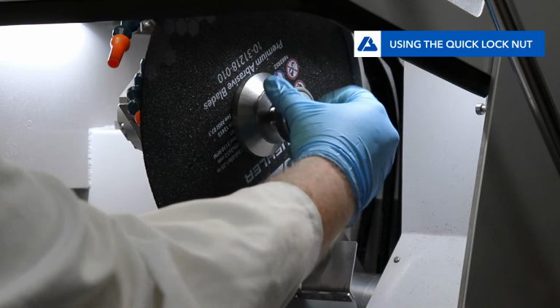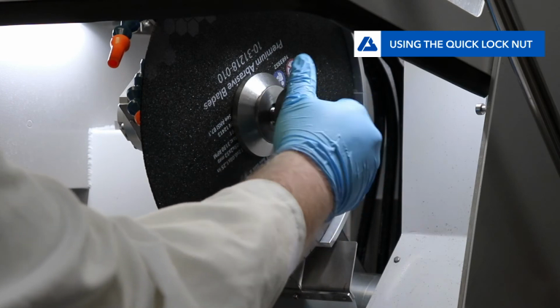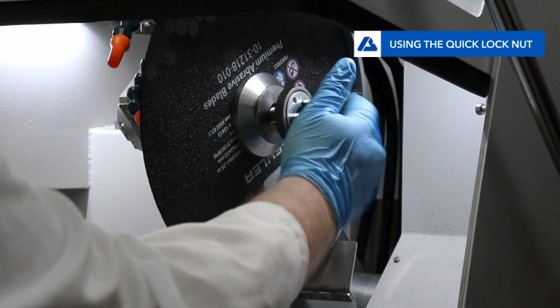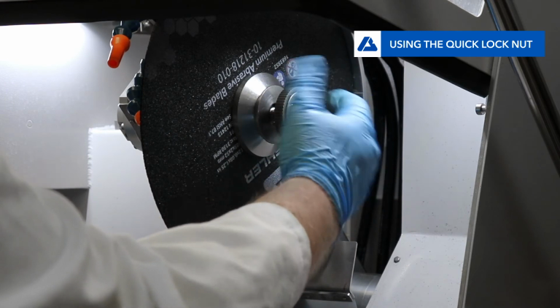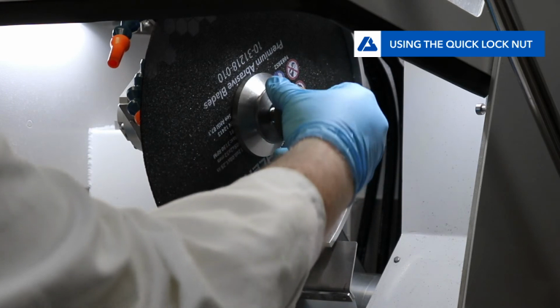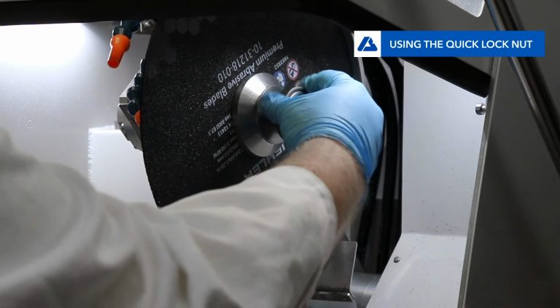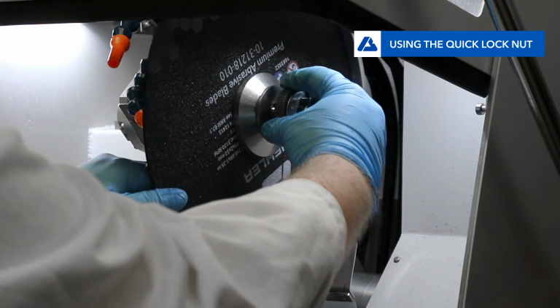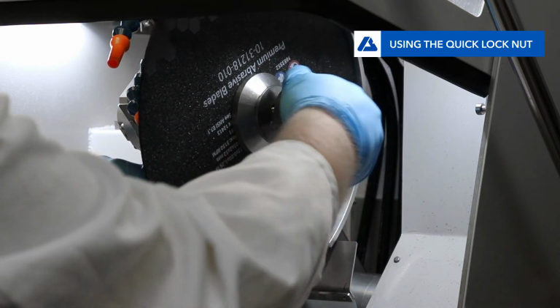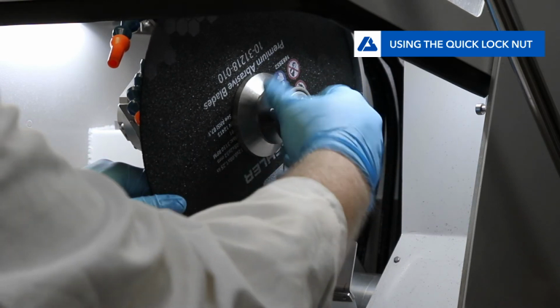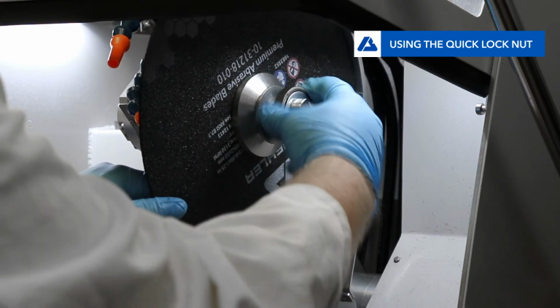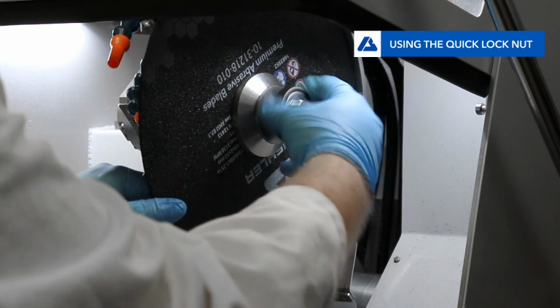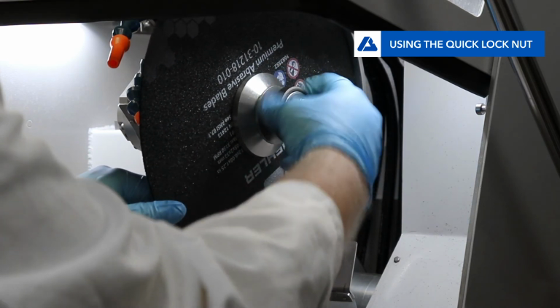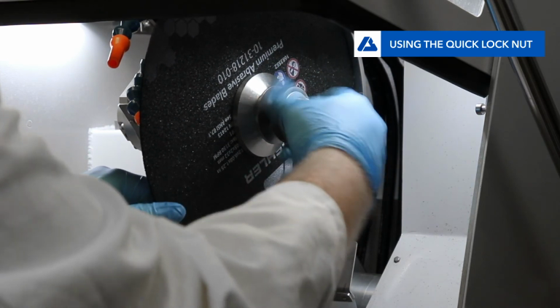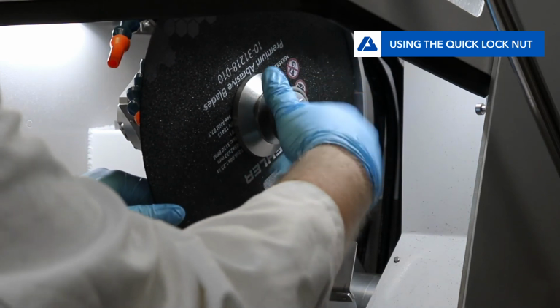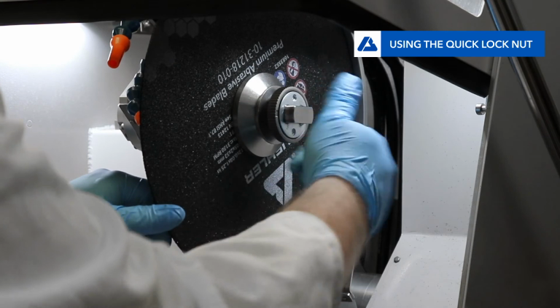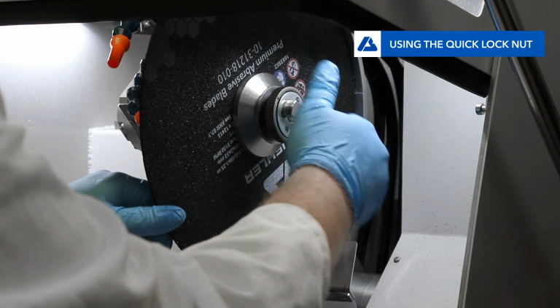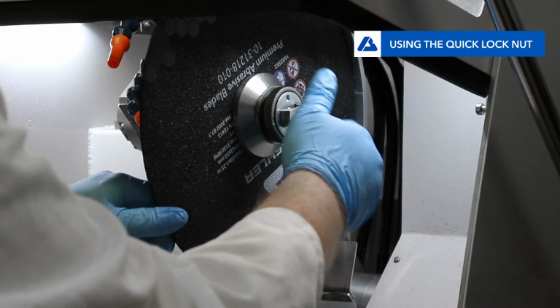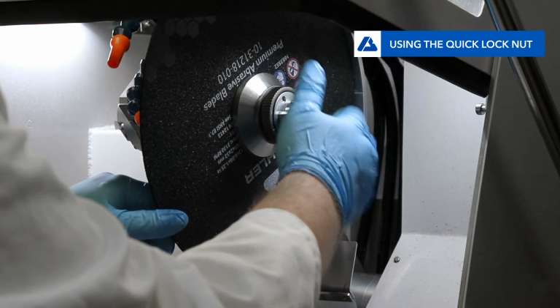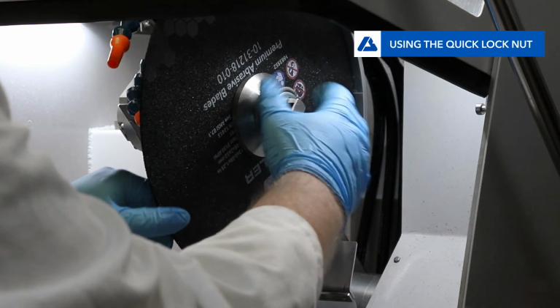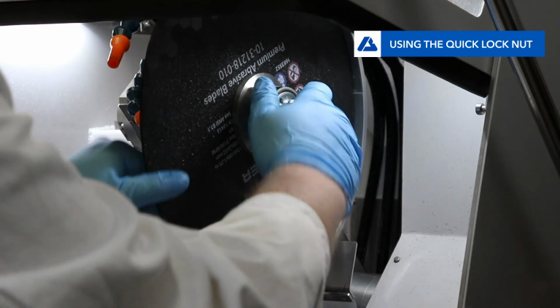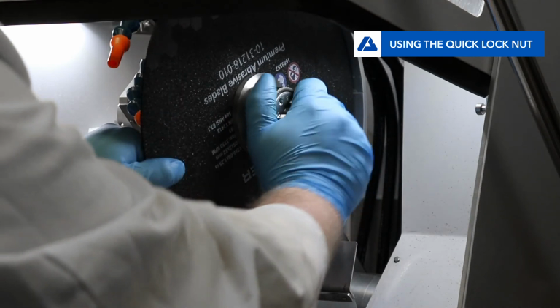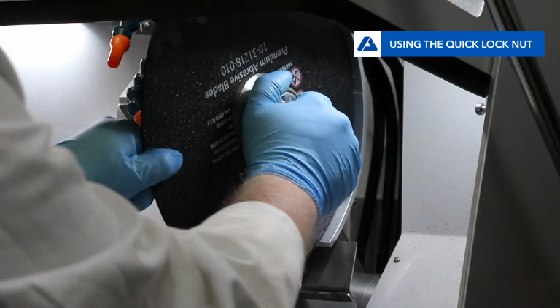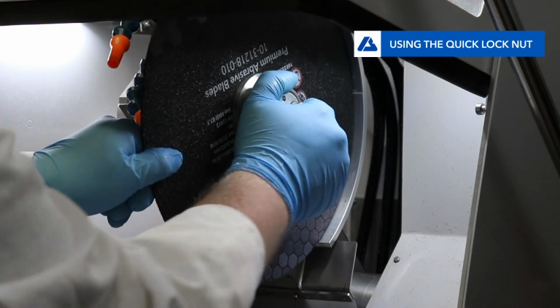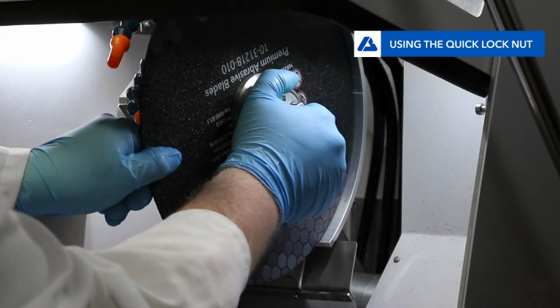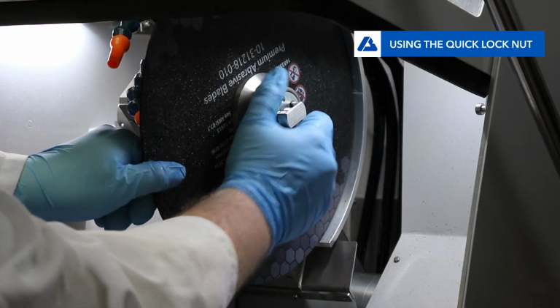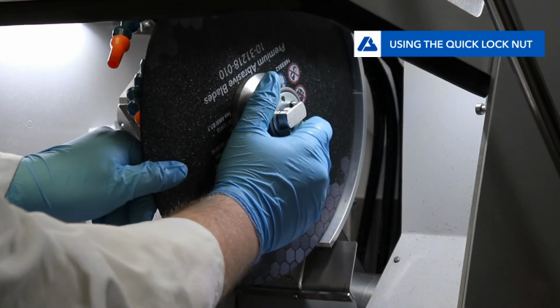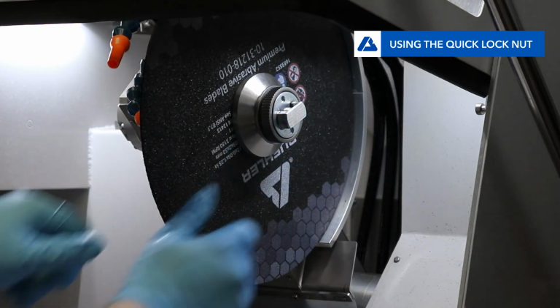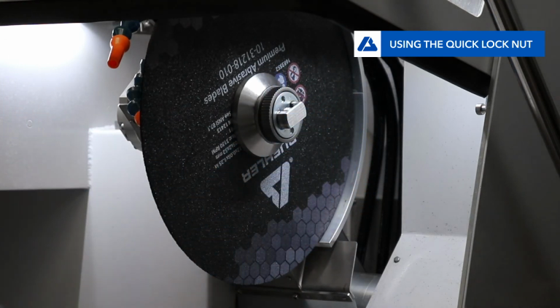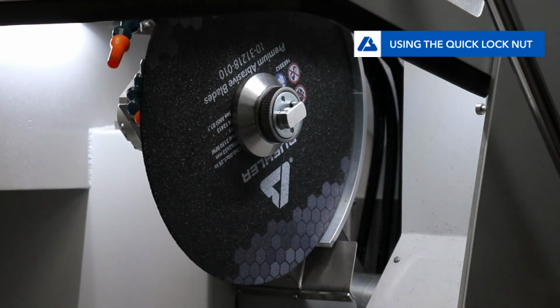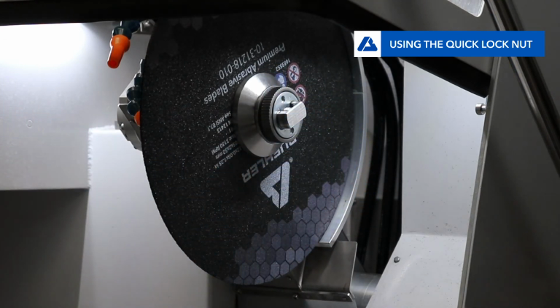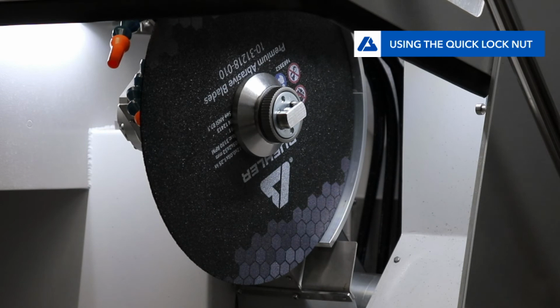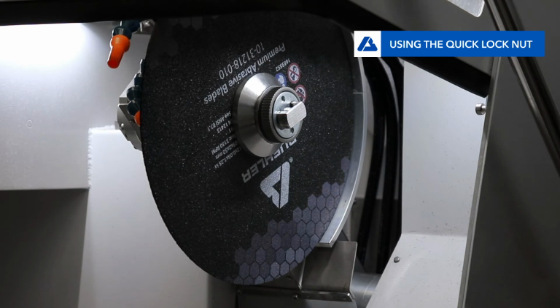Tighten the nut only as much as is needed to ensure the nut is firmly locked and won't unravel during cutting. Once the motor starts spinning, the nut will fully lock into place.